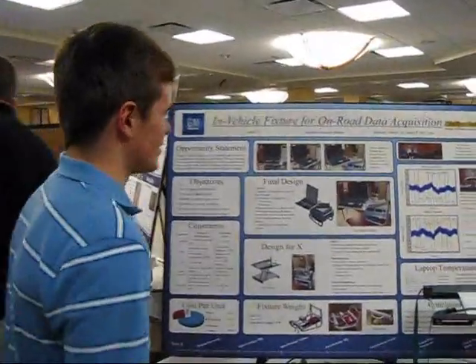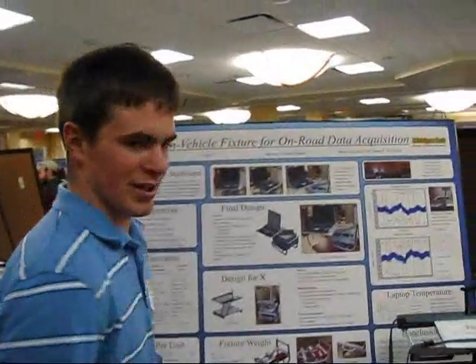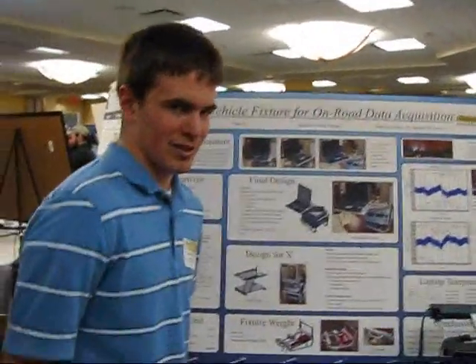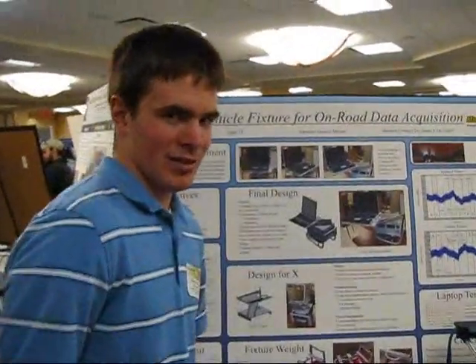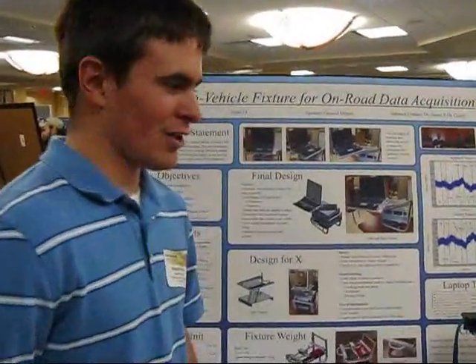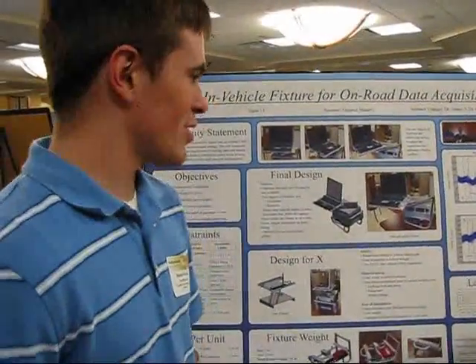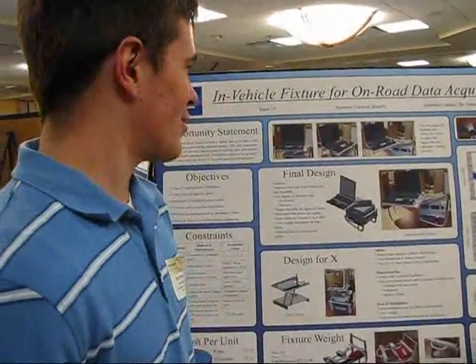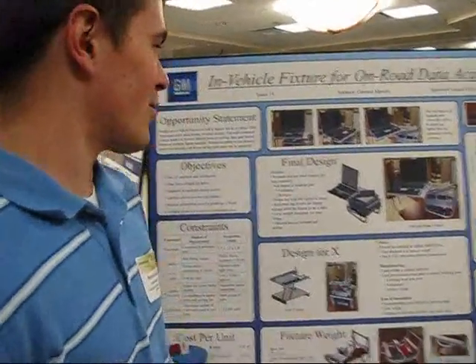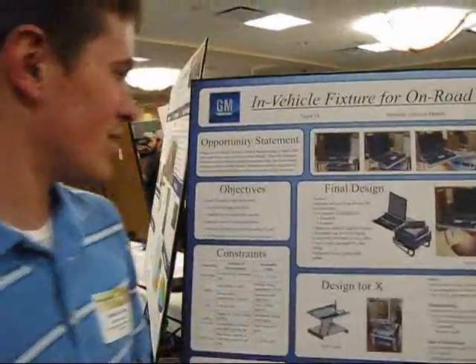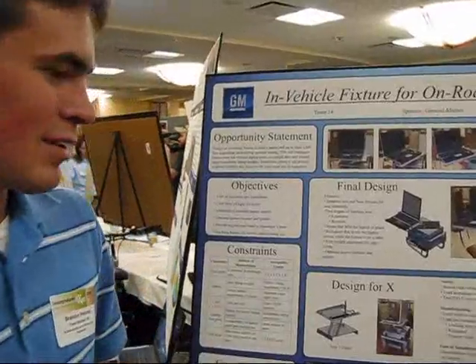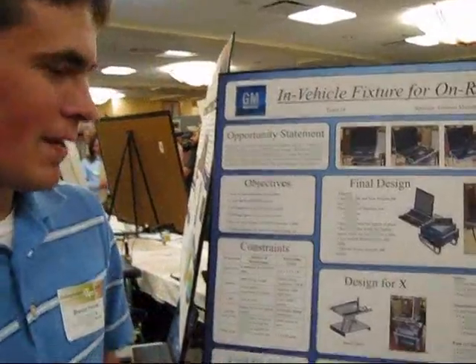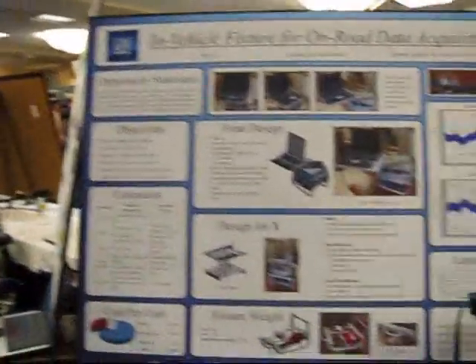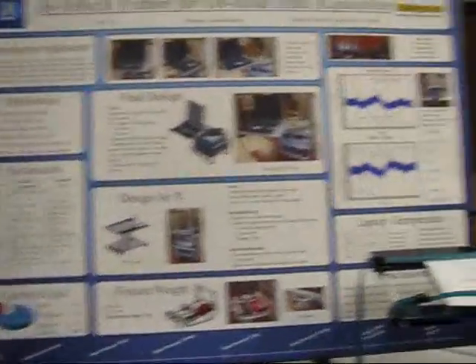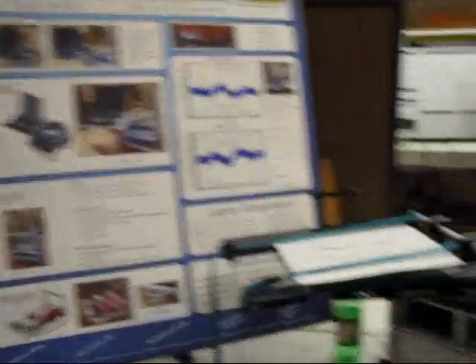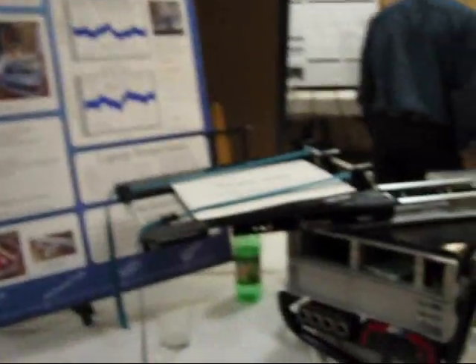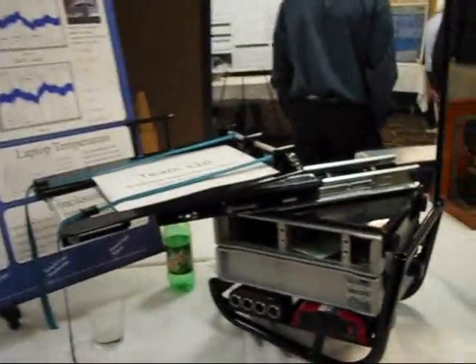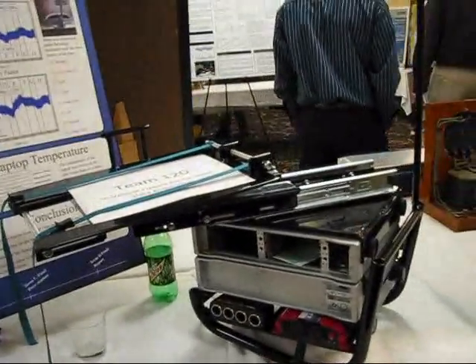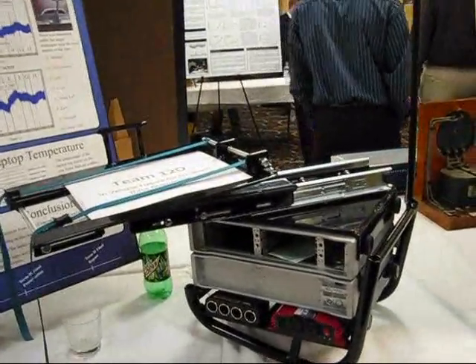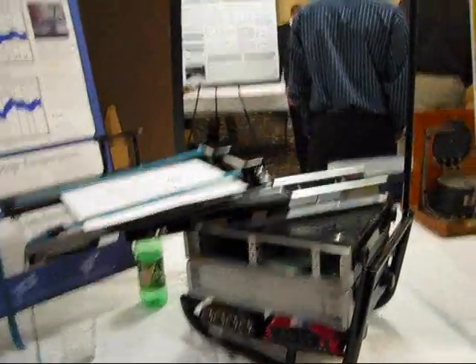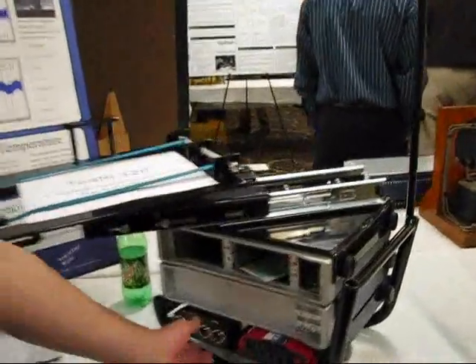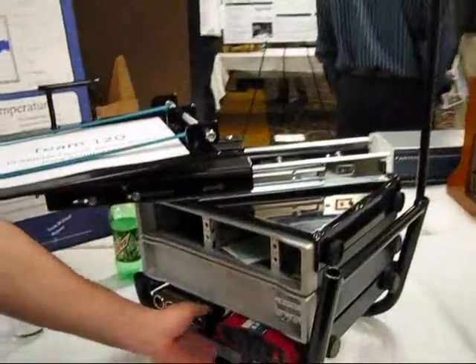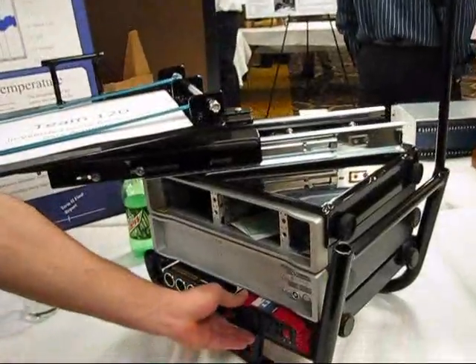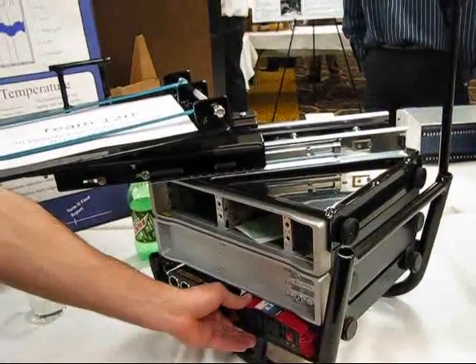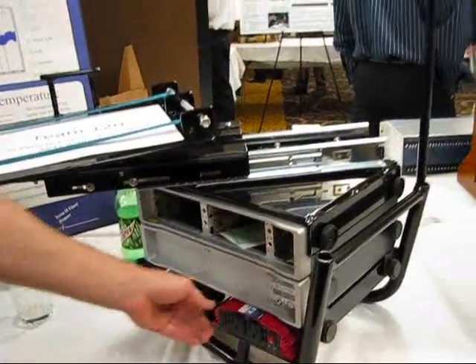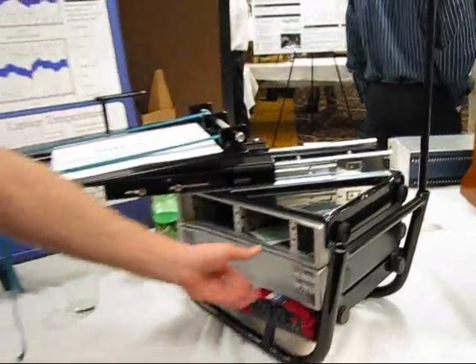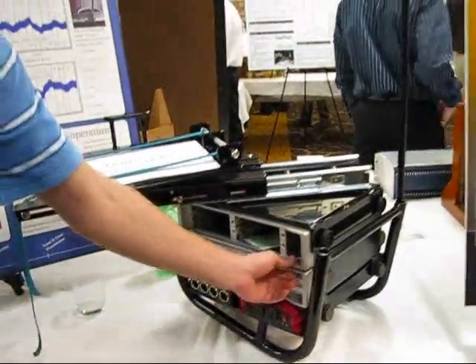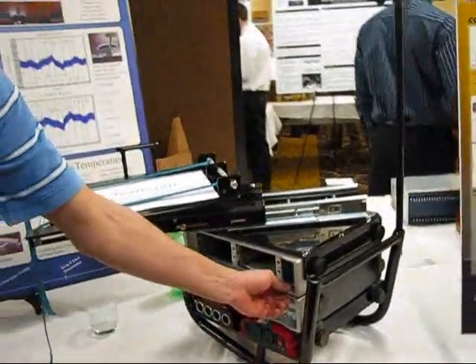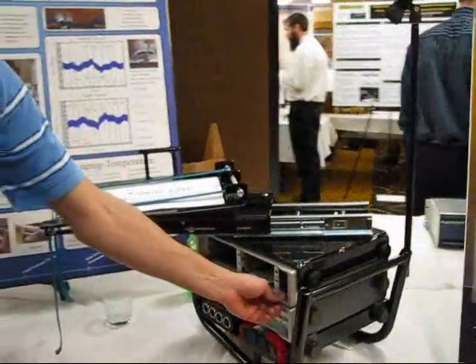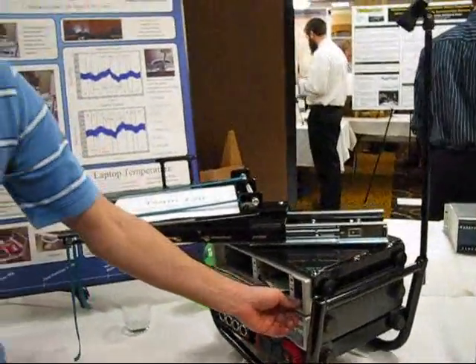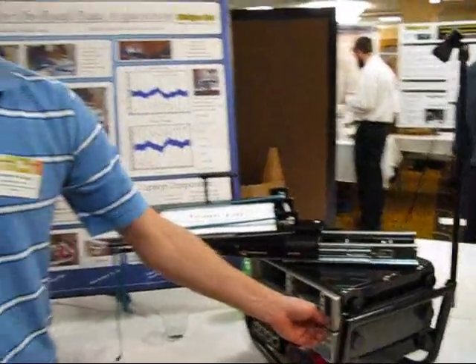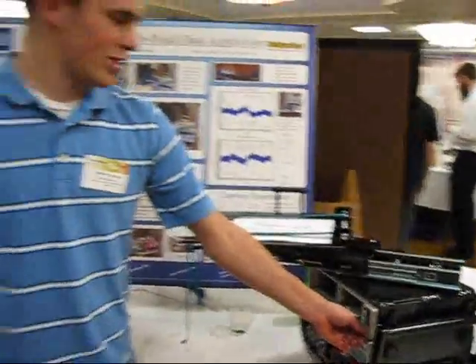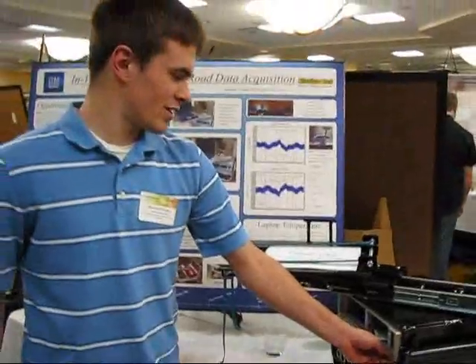This is our in-vehicle fixture for Android data acquisition, designed to sit in the passenger seat of the vehicle. We have a power inverter to splitter to power up to four of these LMS data acquisition units.